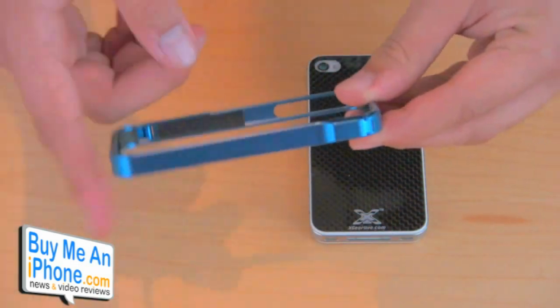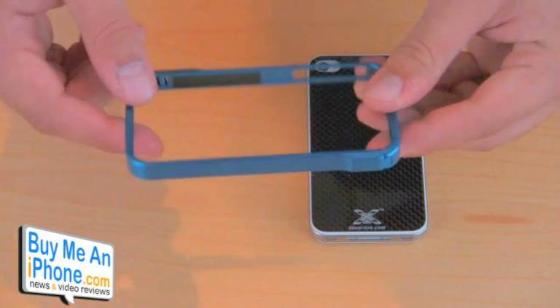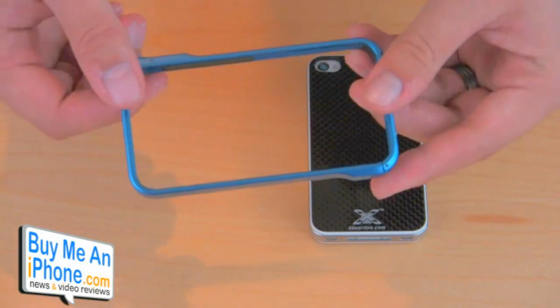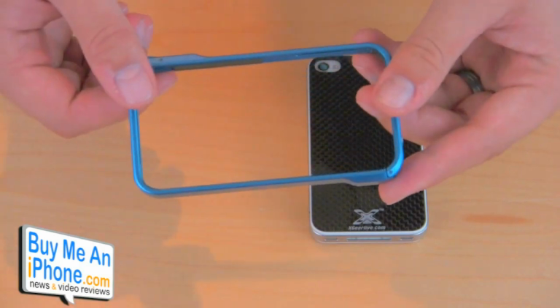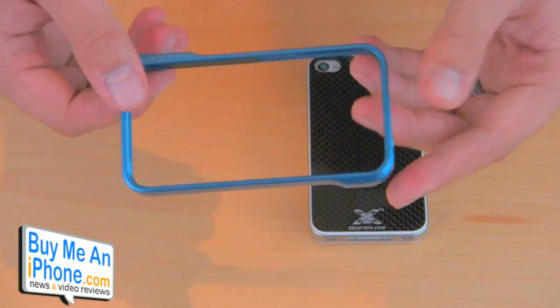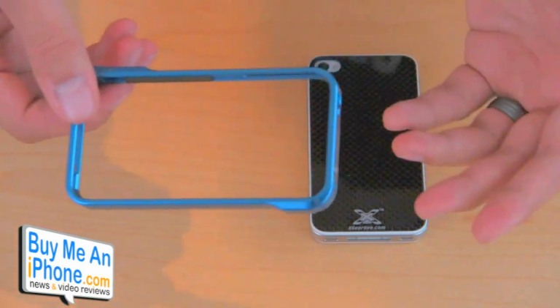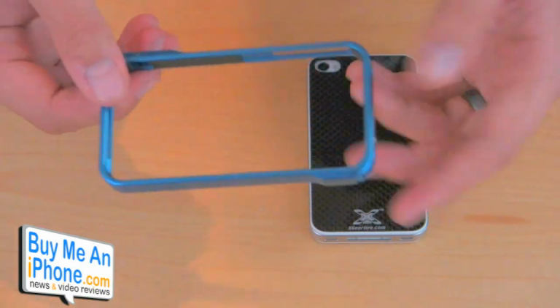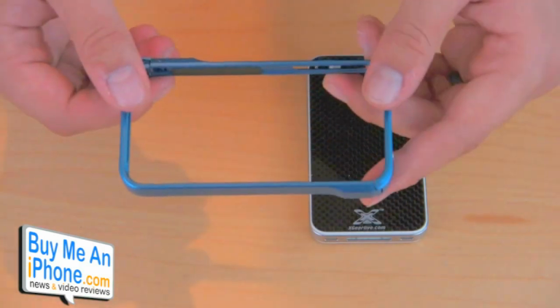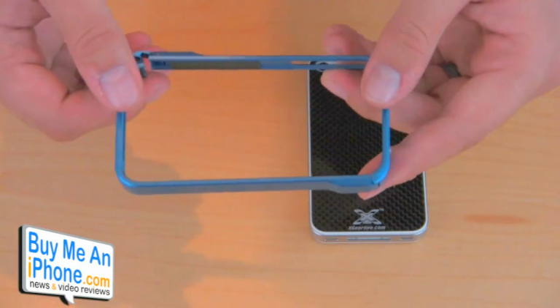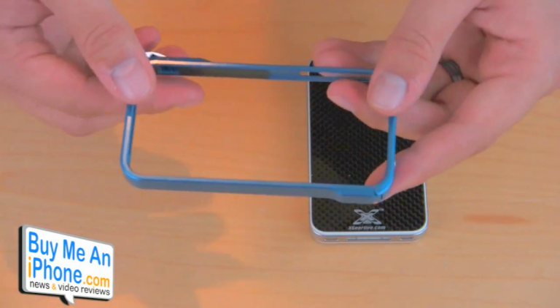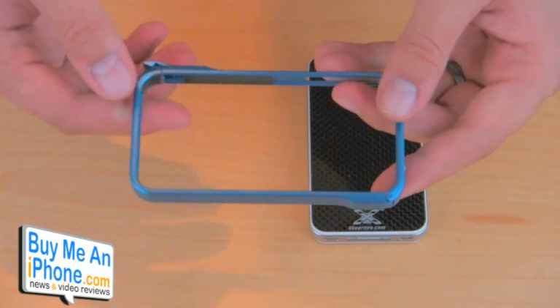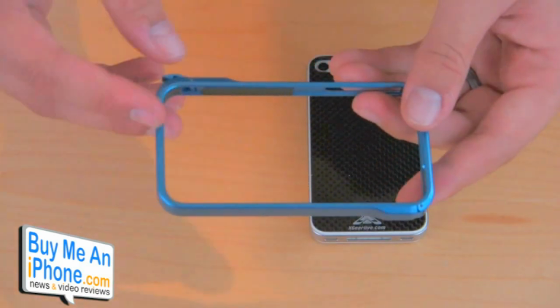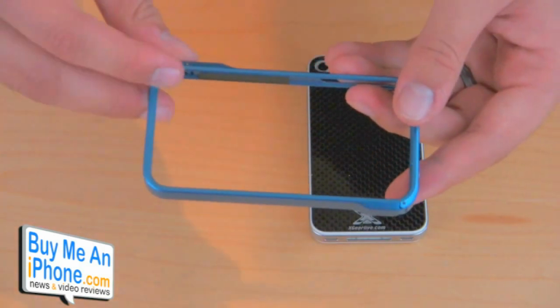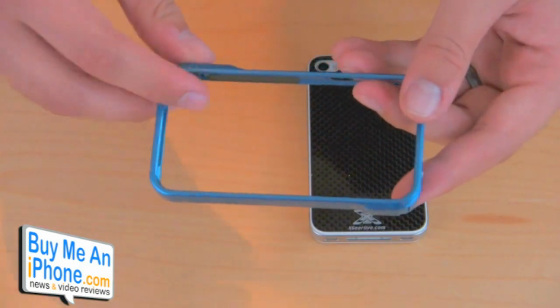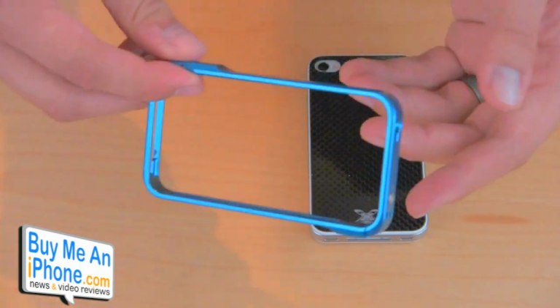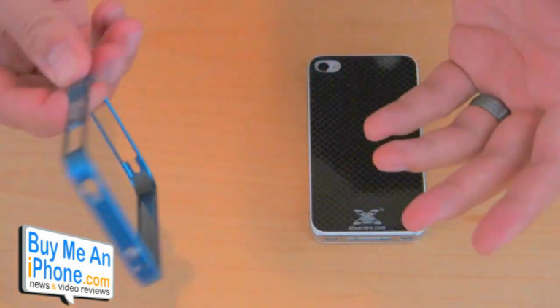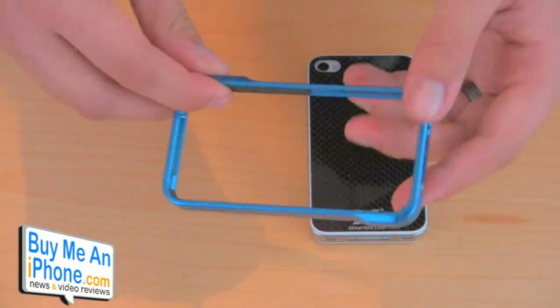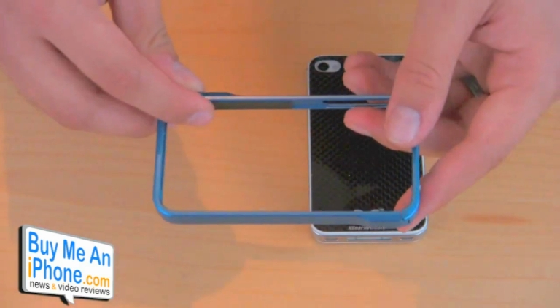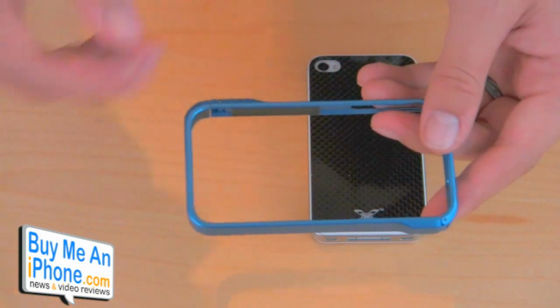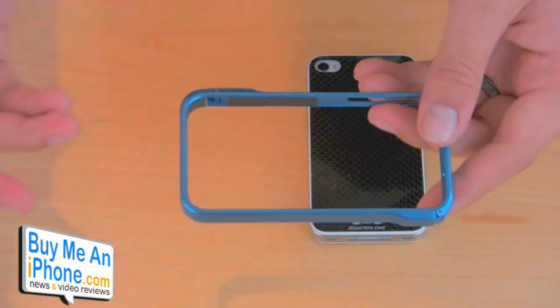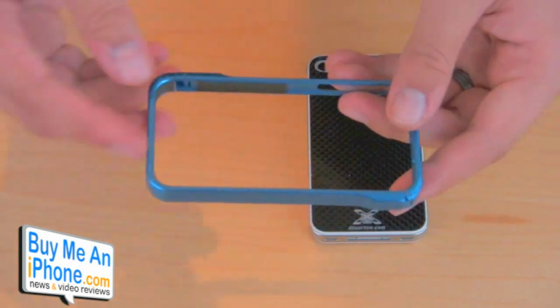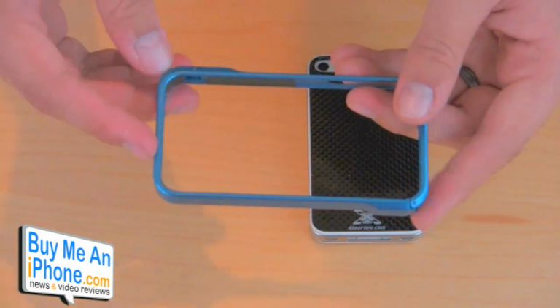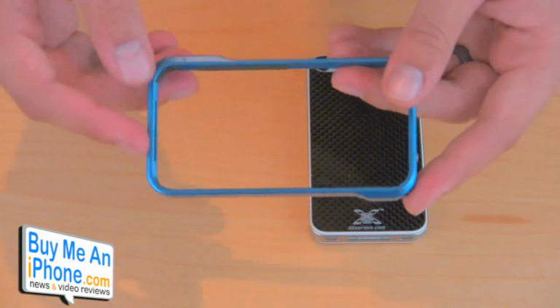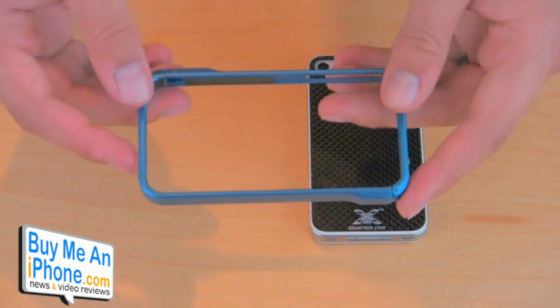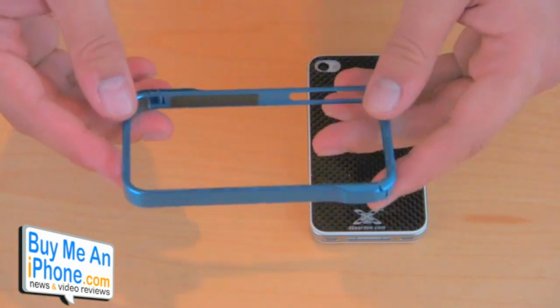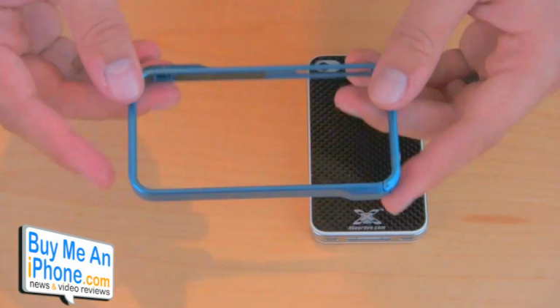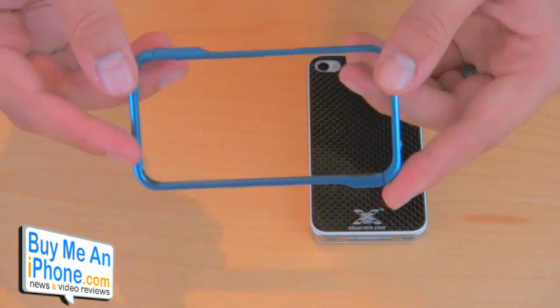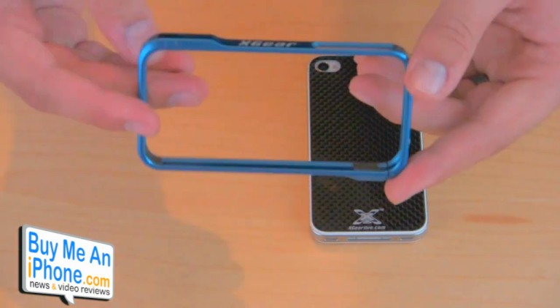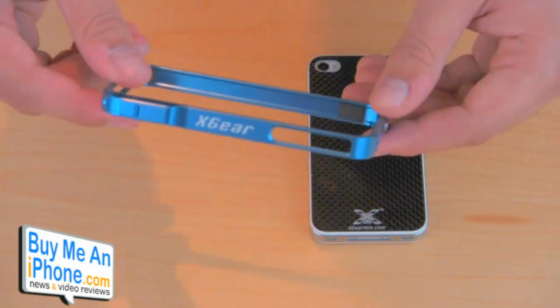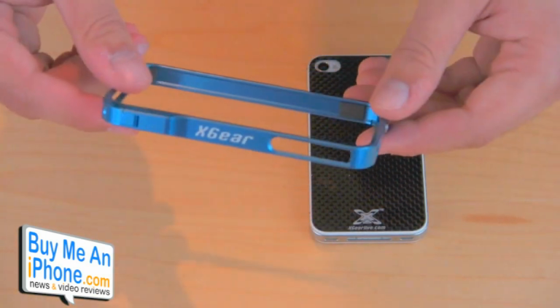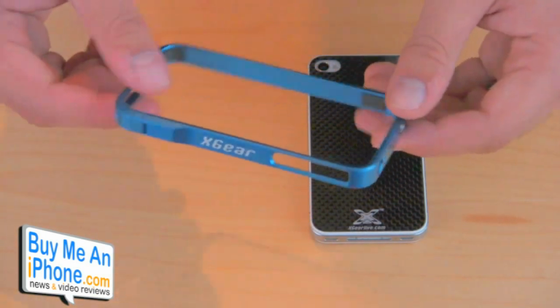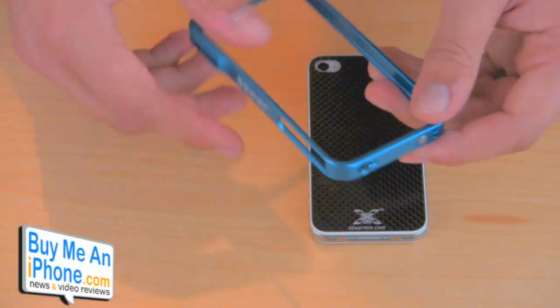The Fortress comes in a variety of colors like orange, red, silver, black, and blue. I have the blue one right here. A bunch of different colors — you guys can check those out on my website.